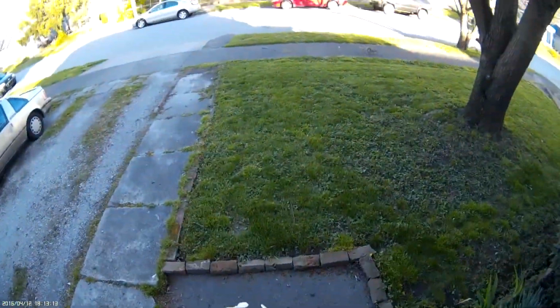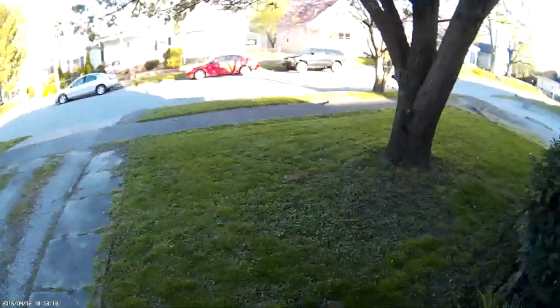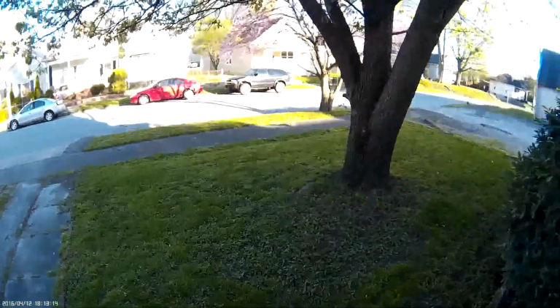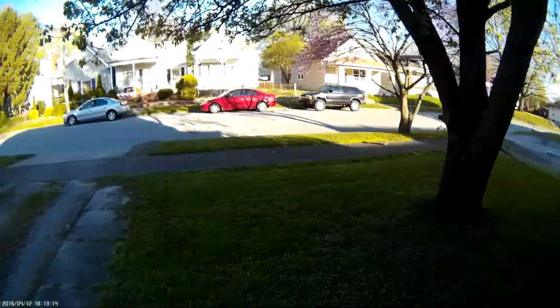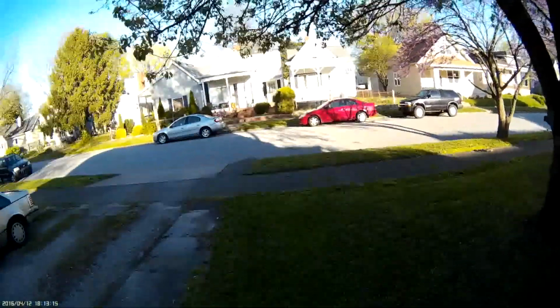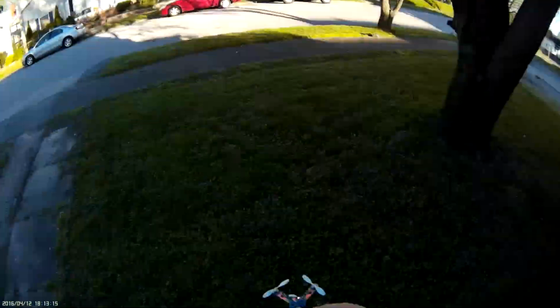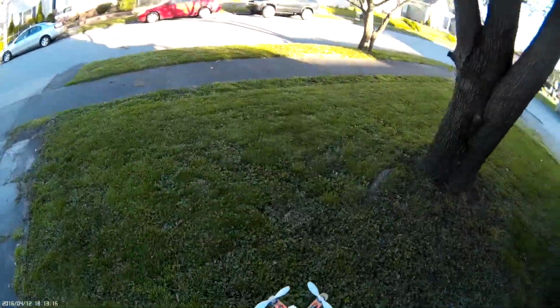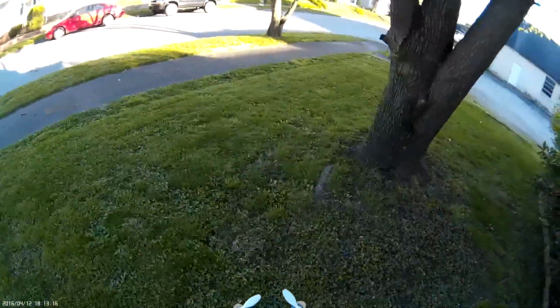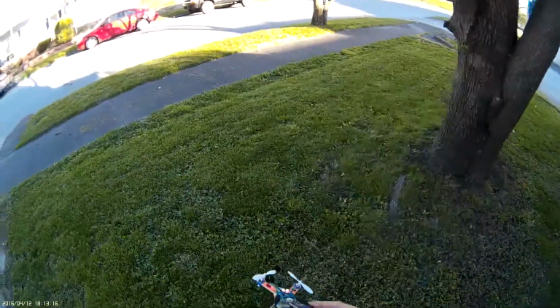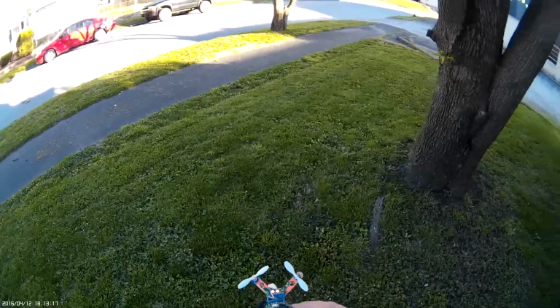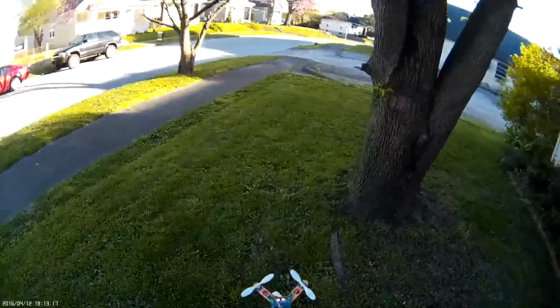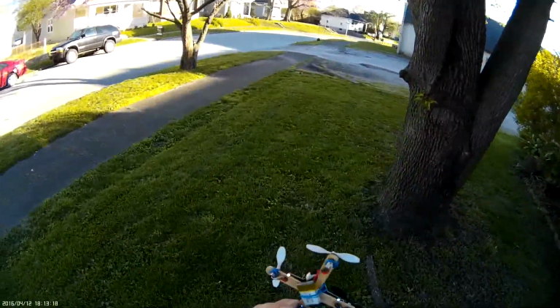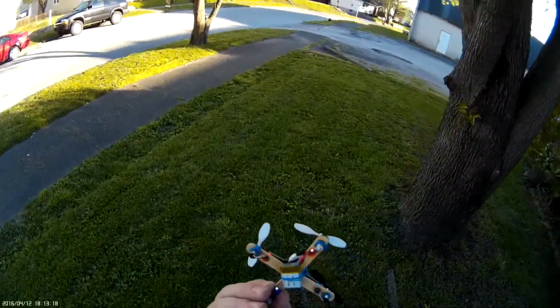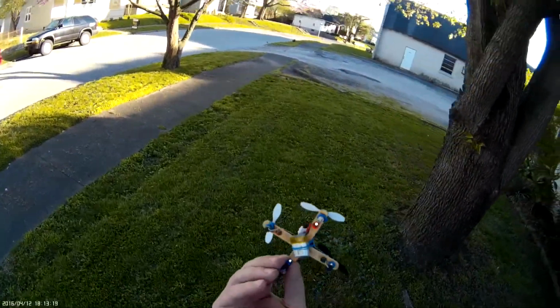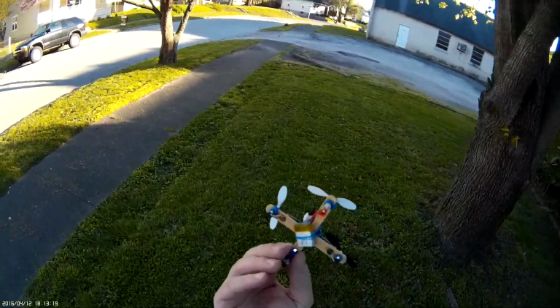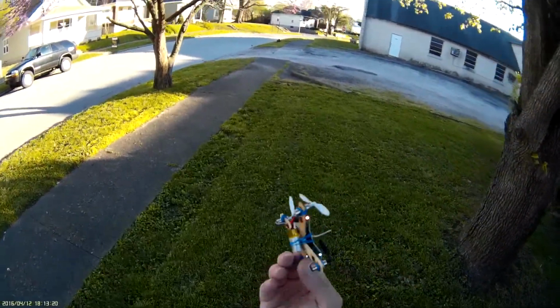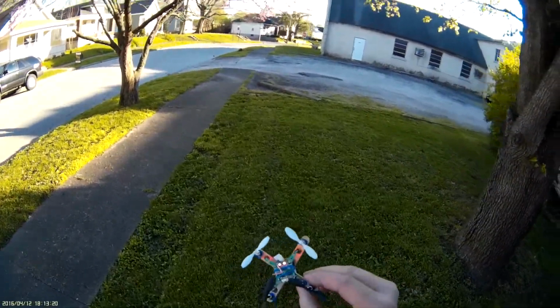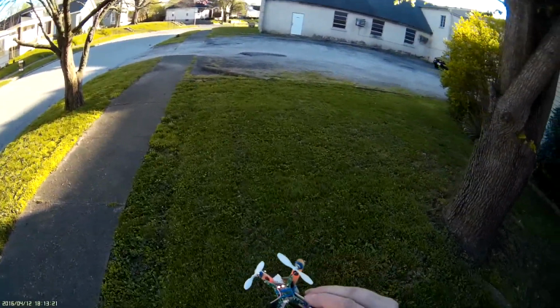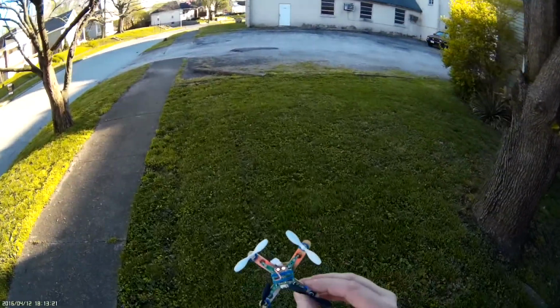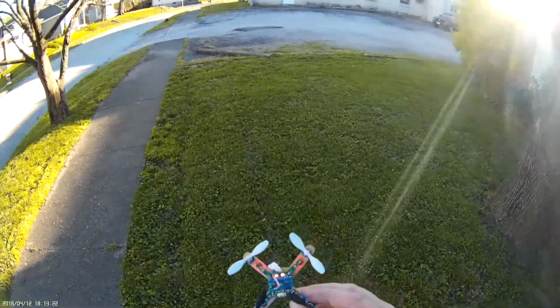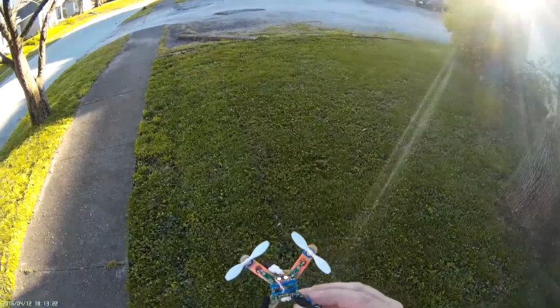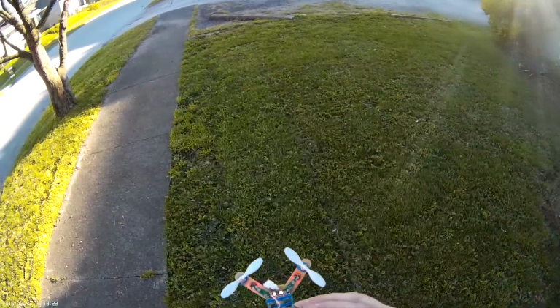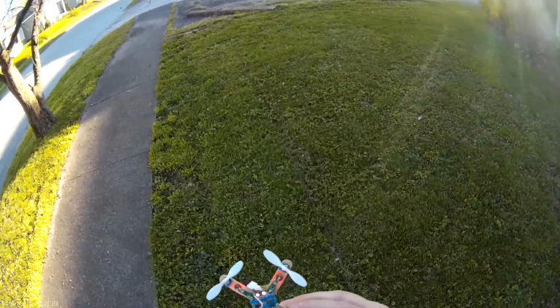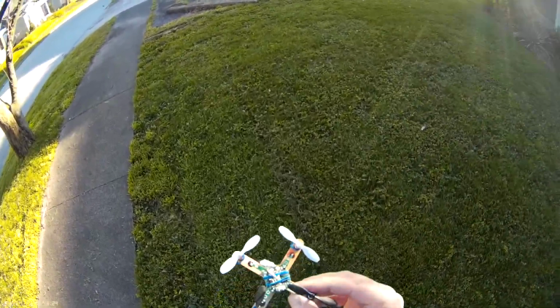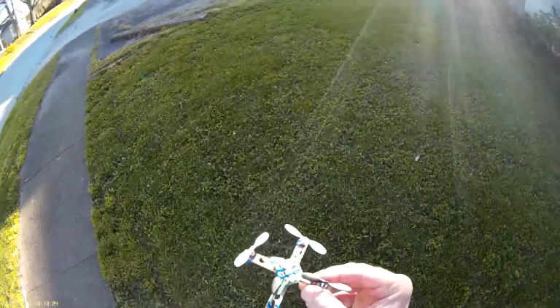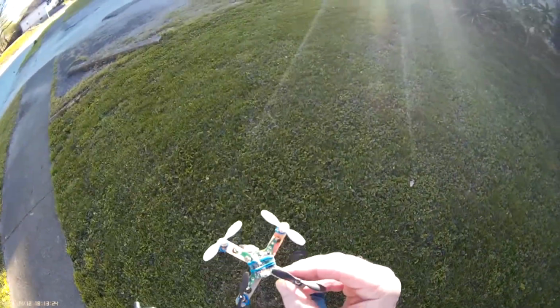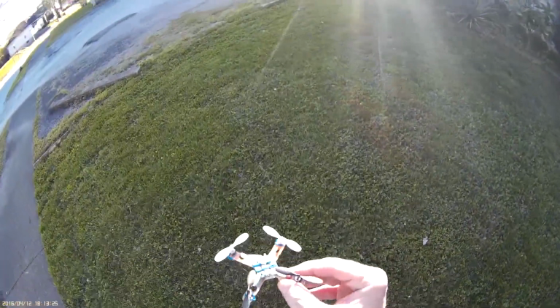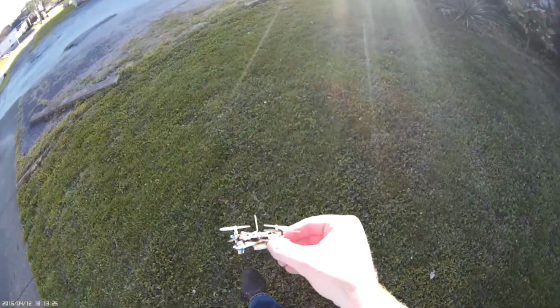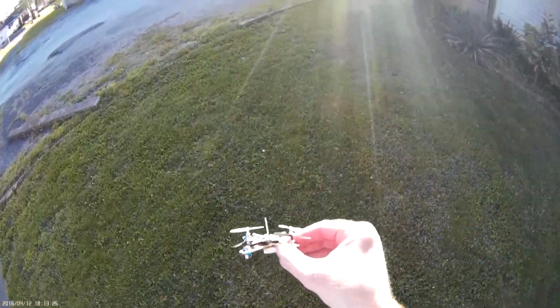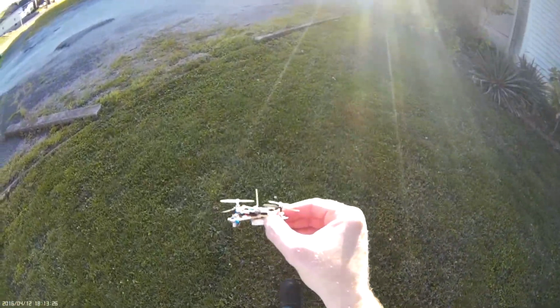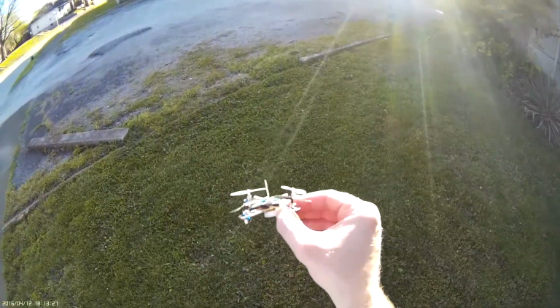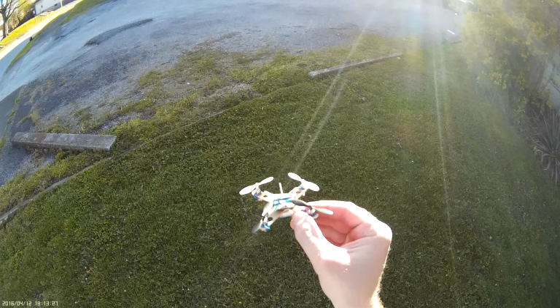Hey everybody out there in the RC community, how are you all doing today? This is Quad Flying Mav and I have got my popsicle stick drone here. I'm going to take this out here and do a nice quick outside flight. Hopefully it does good — we'll find out real soon.